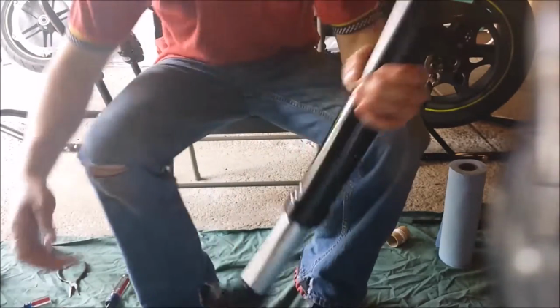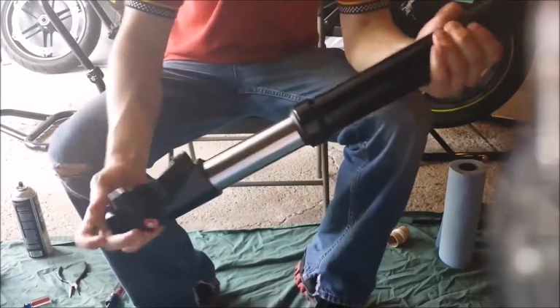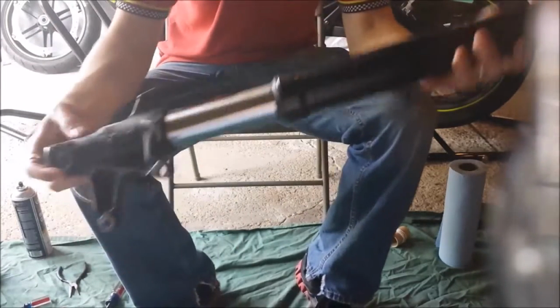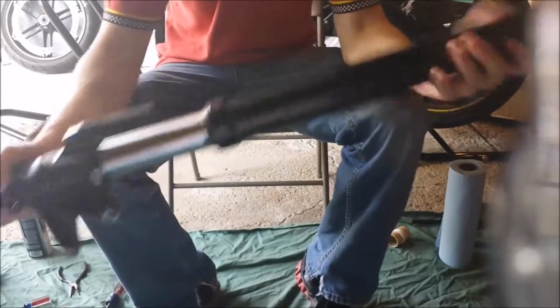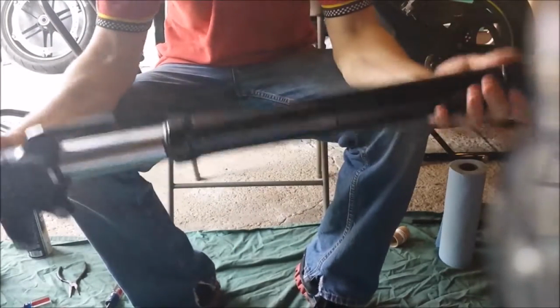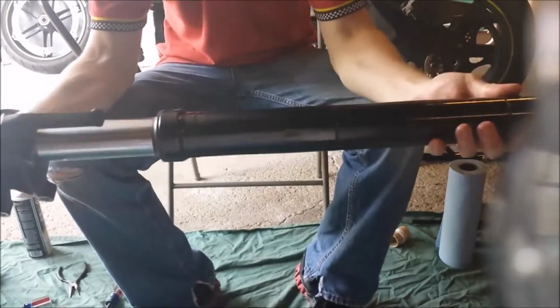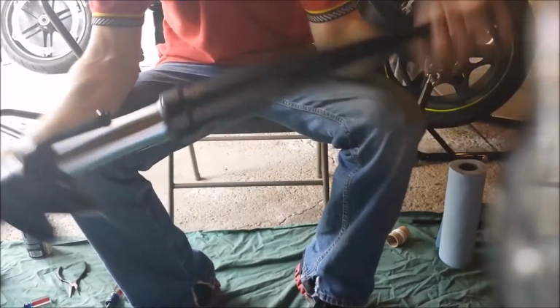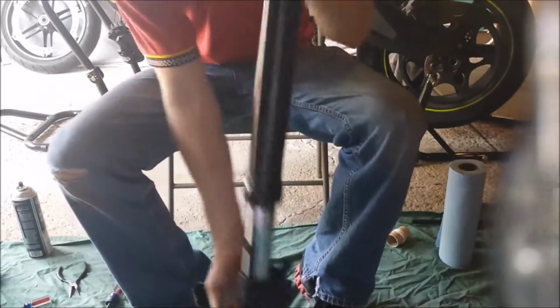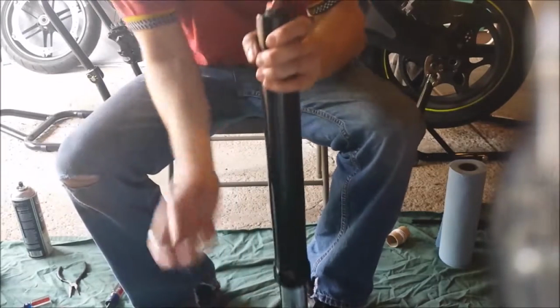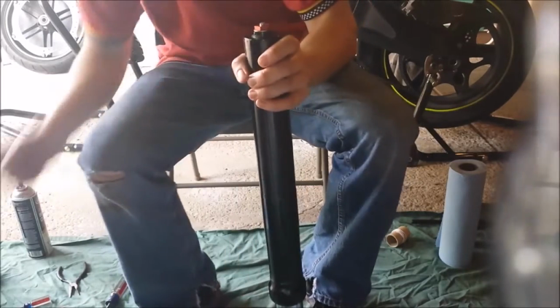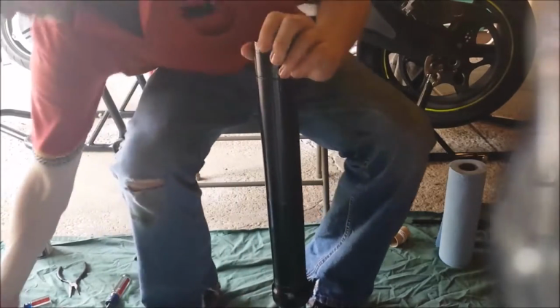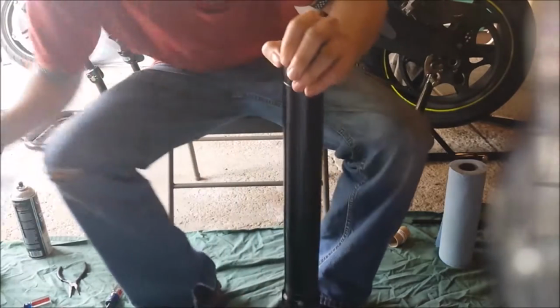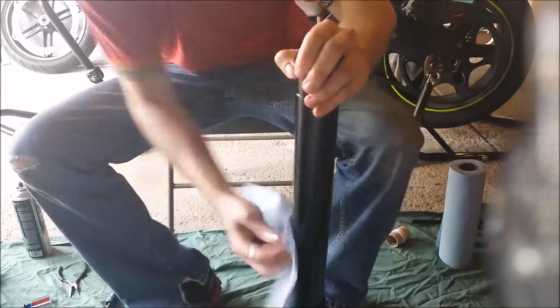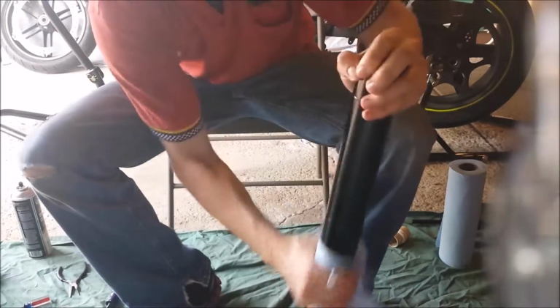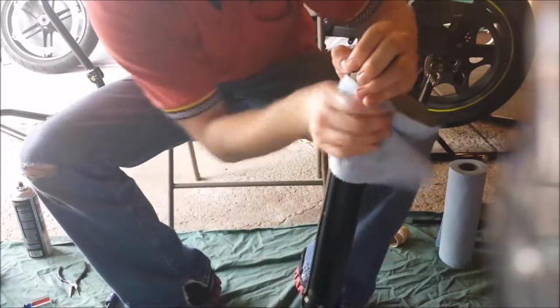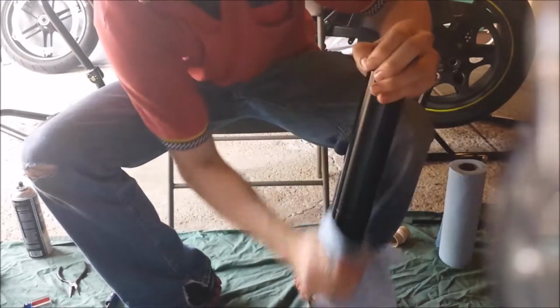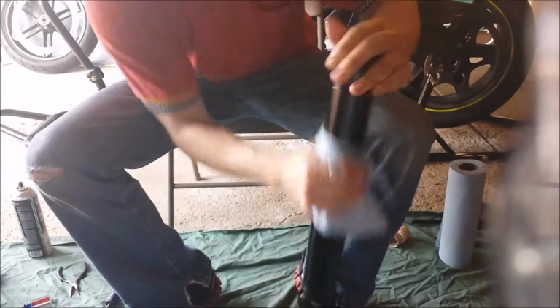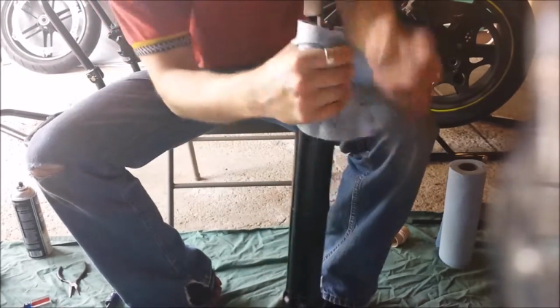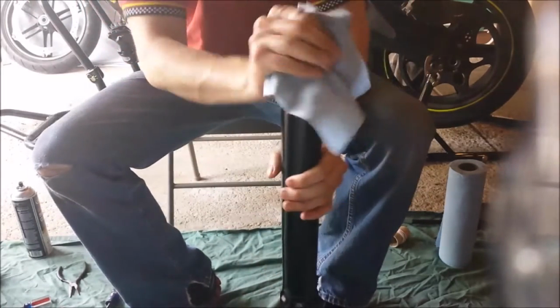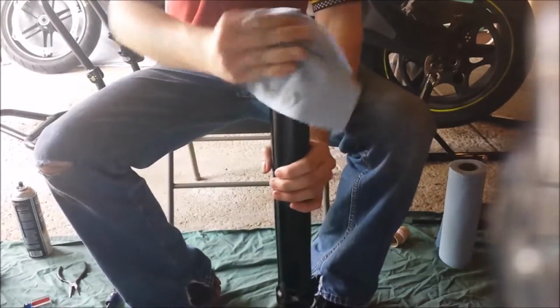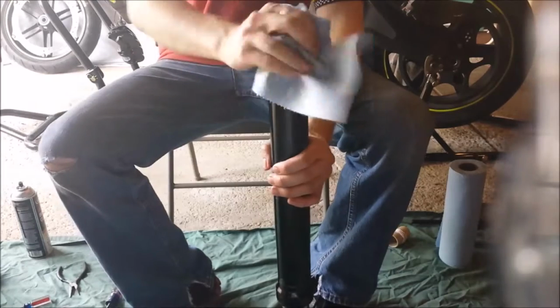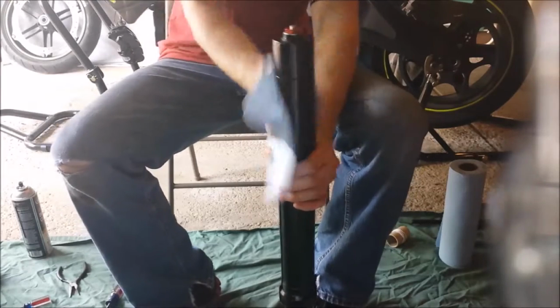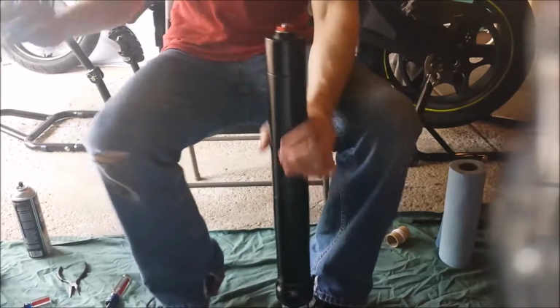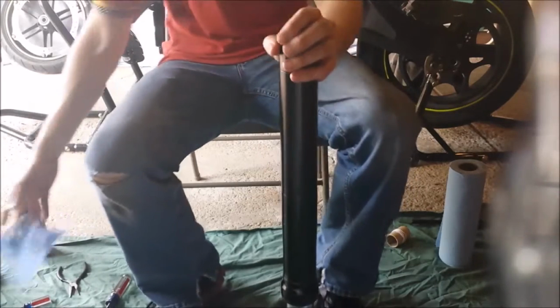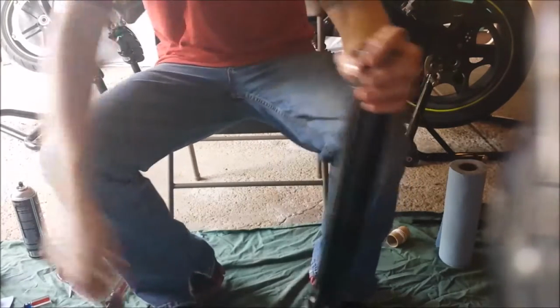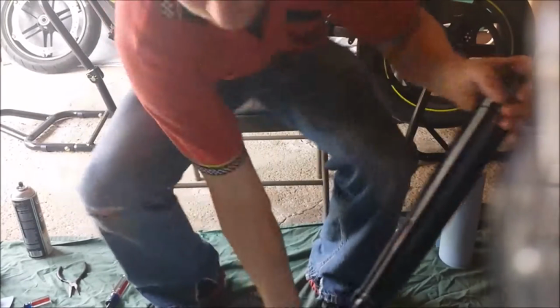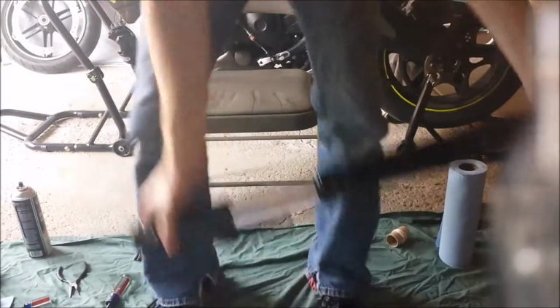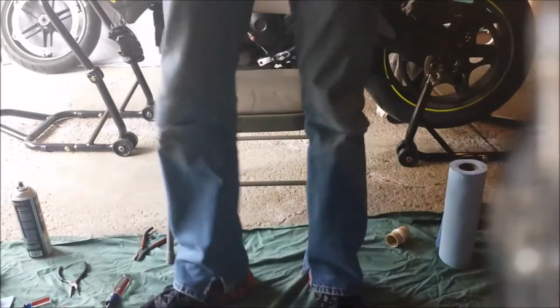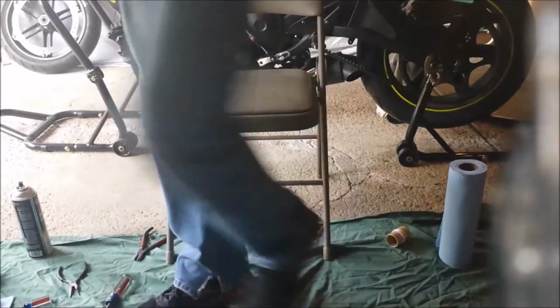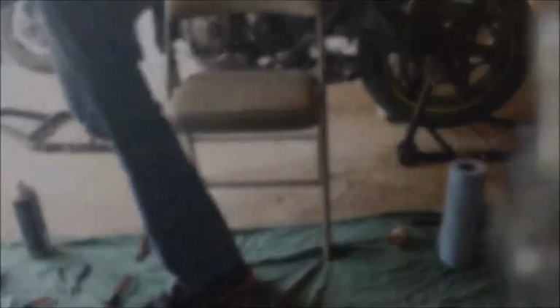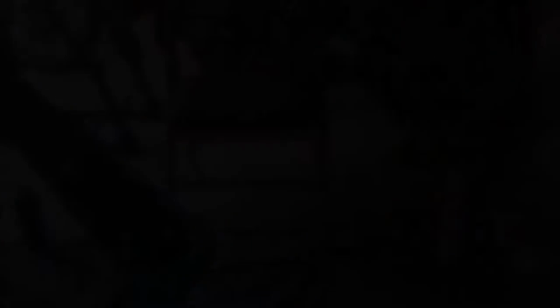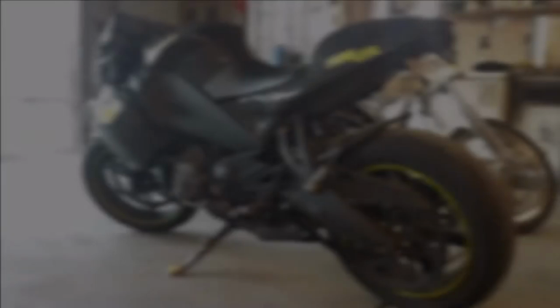And there you have it — you just completed the rebuild portion of the forks on your Buell 1125 CR and R models. The next and final step in part four is to reassemble it onto the bike. Thanks for watching.